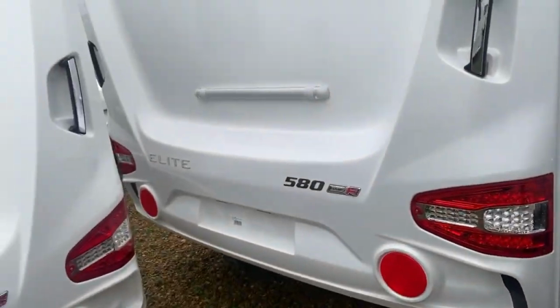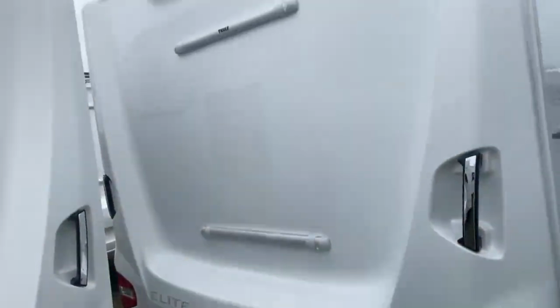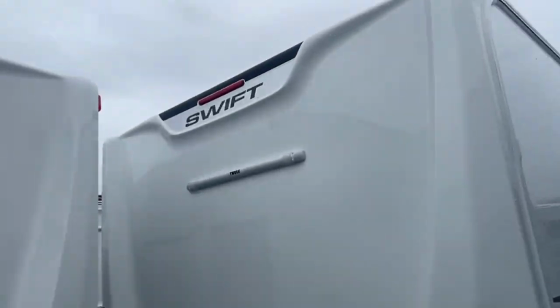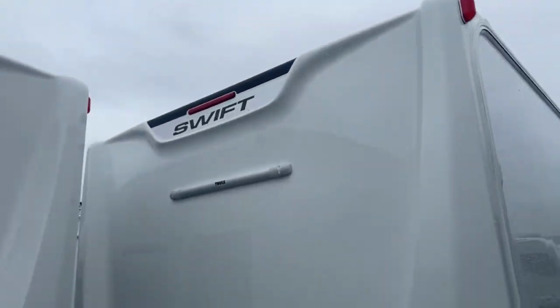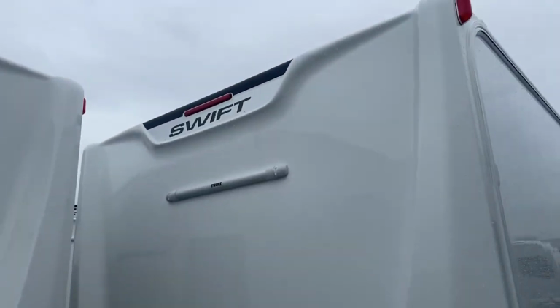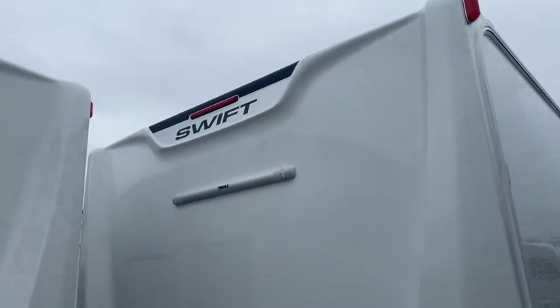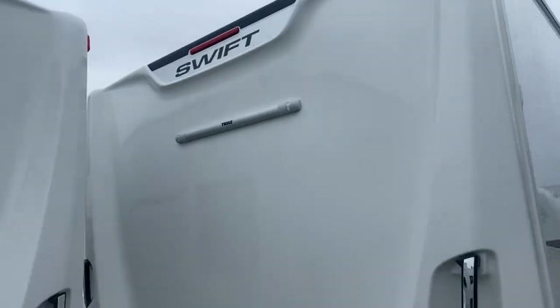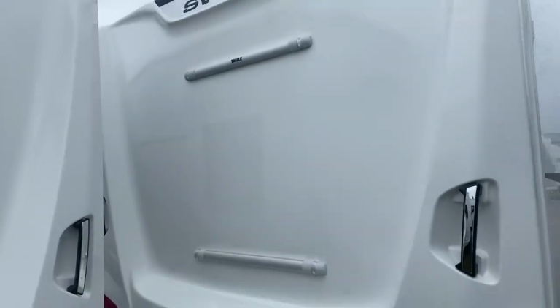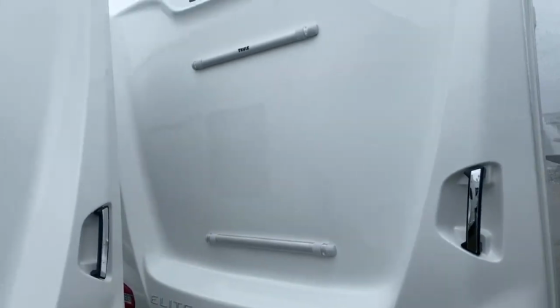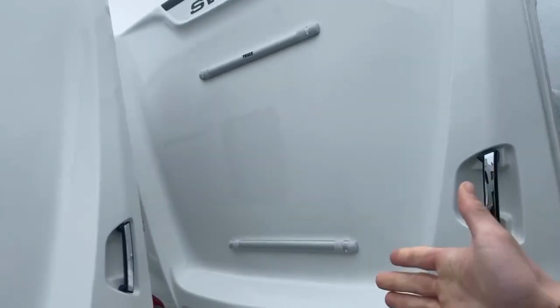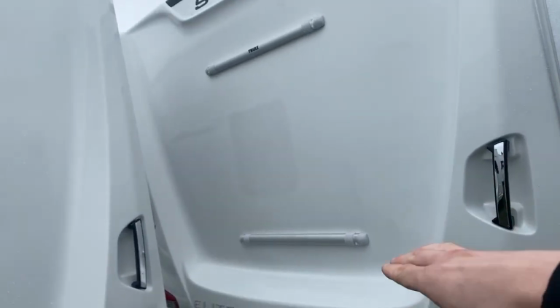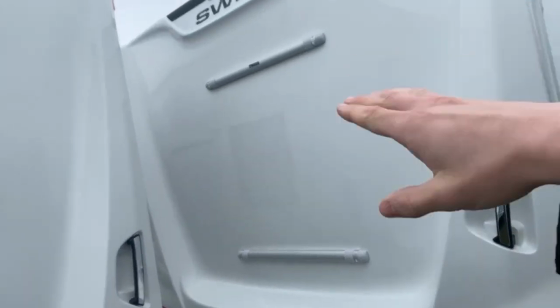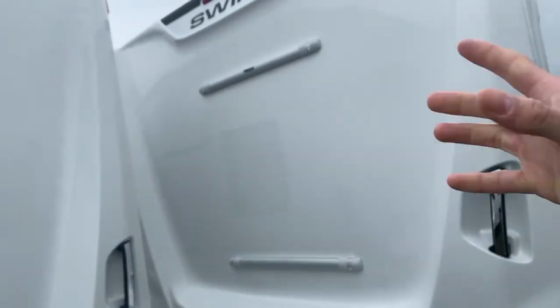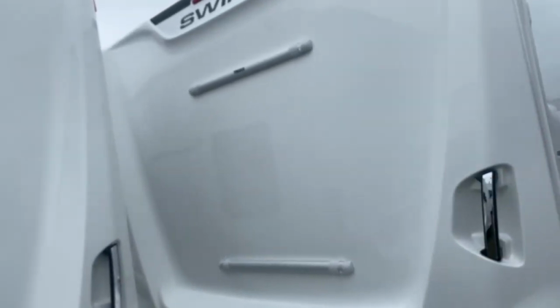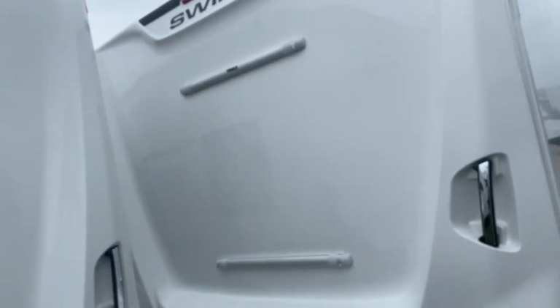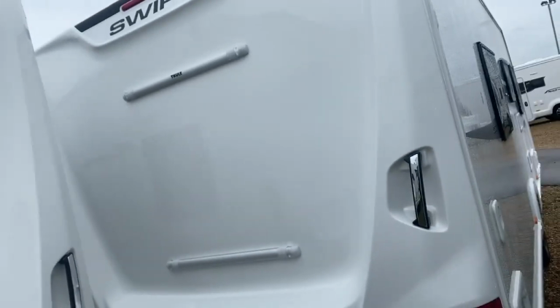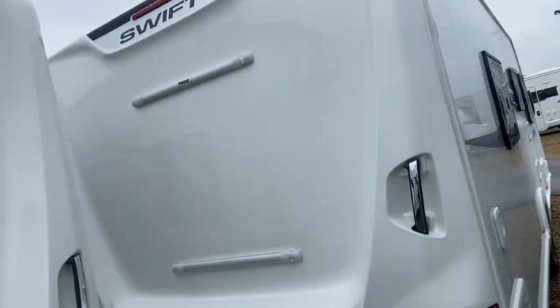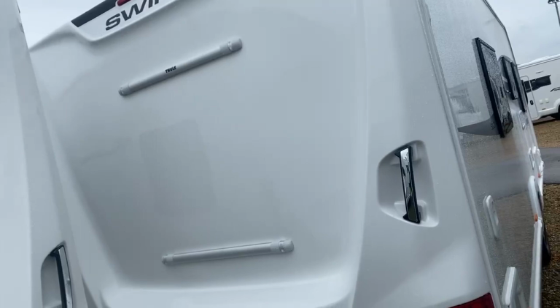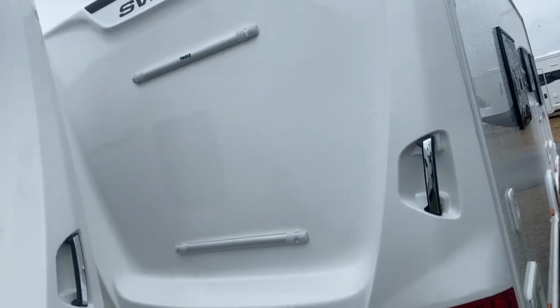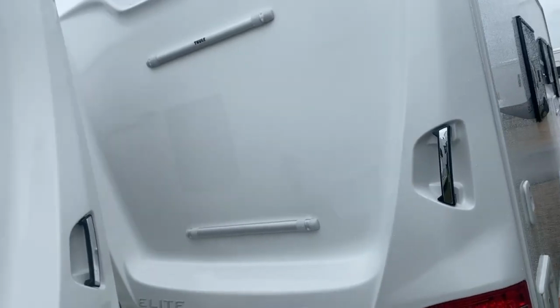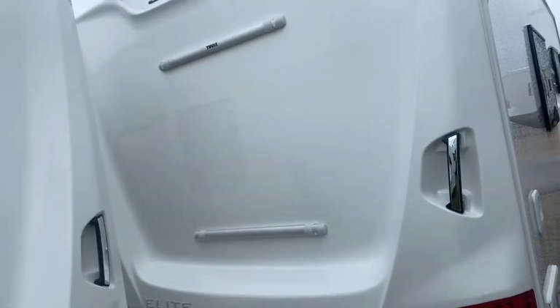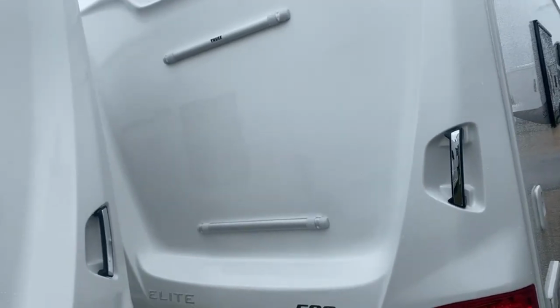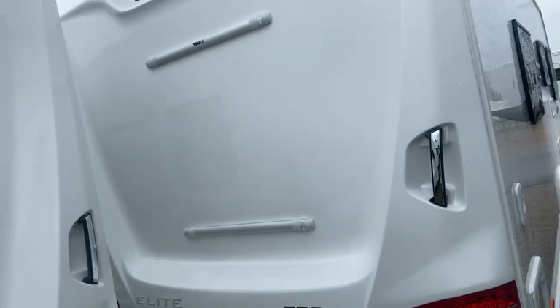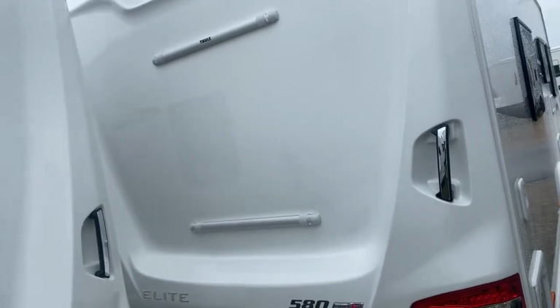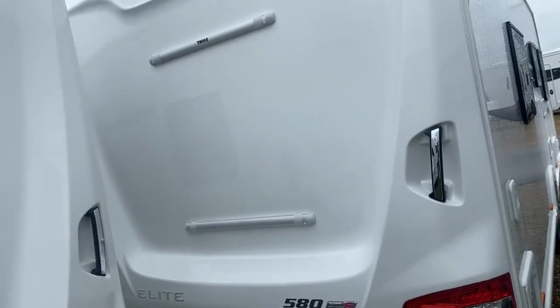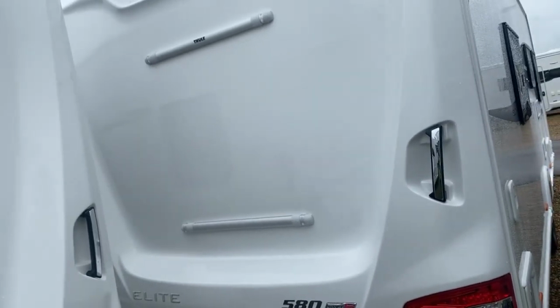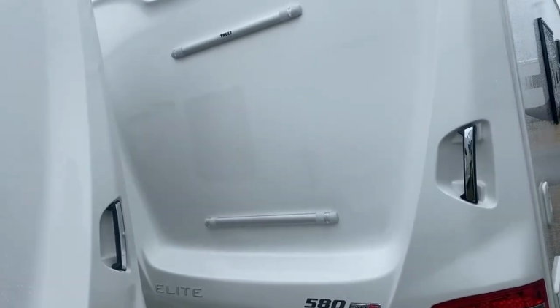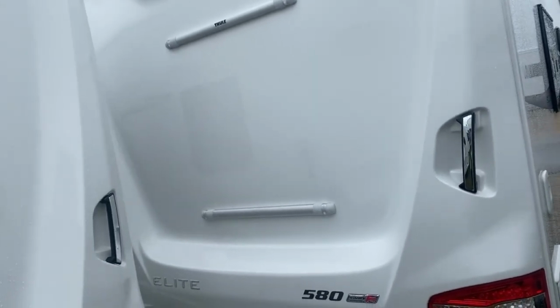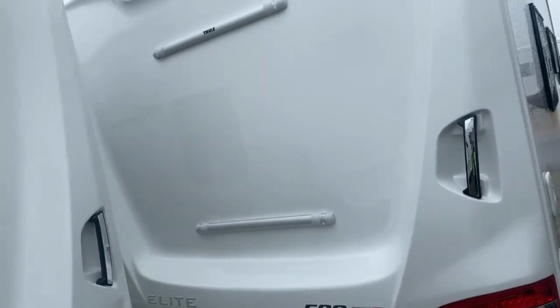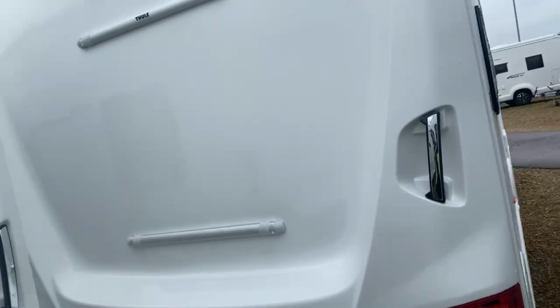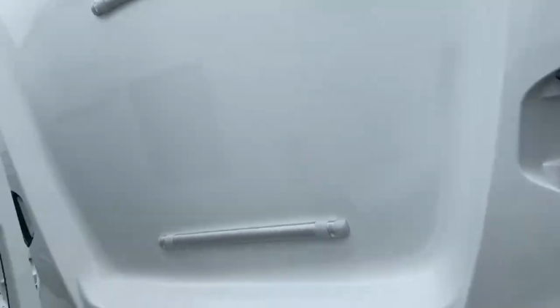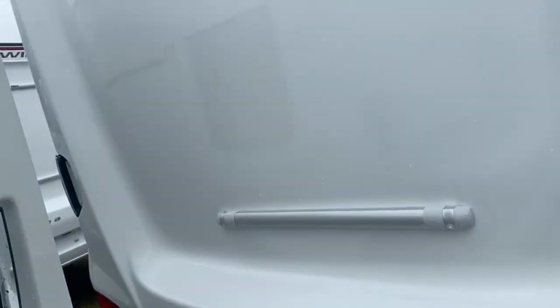Moving to the rear end, you've got the nice LEDs for all the brake lights, headlights, and any bits and pieces like that. Along with standard on all Swifts, you've got the area where you can put your bike rack on — so if you're someone who likes to bring your bike and go cycling during caravanning, it can be fitted very easily.